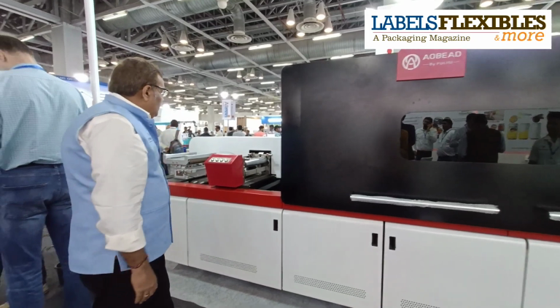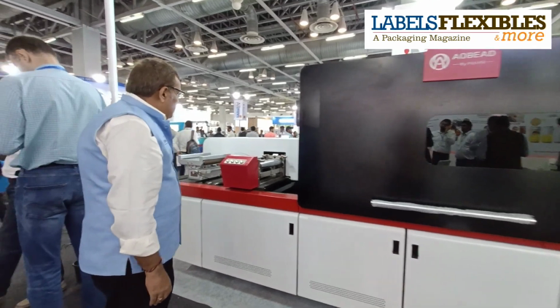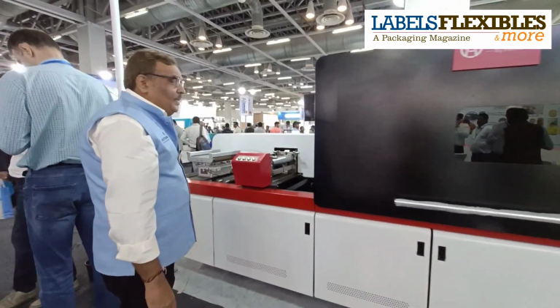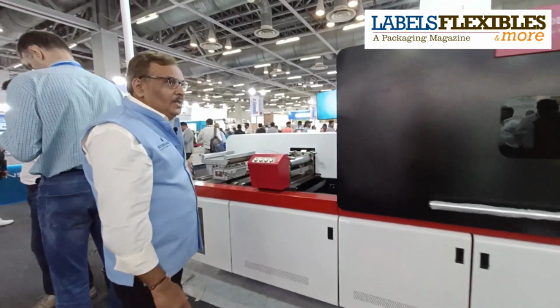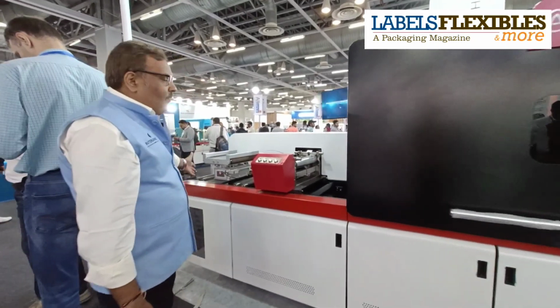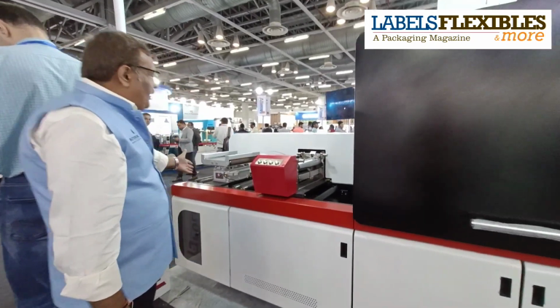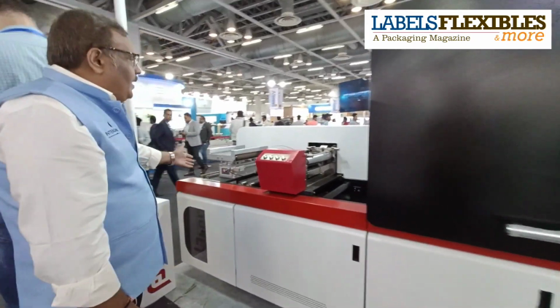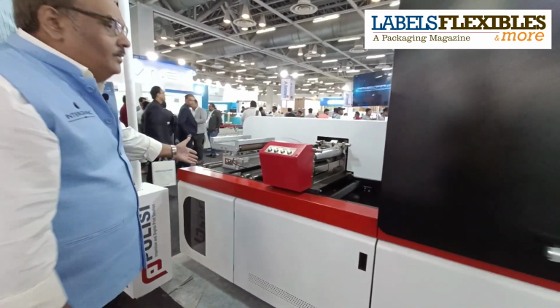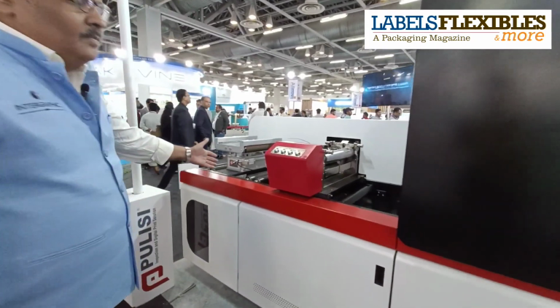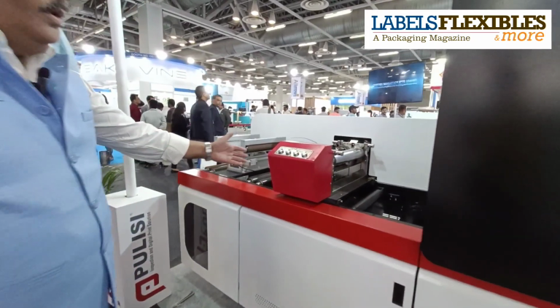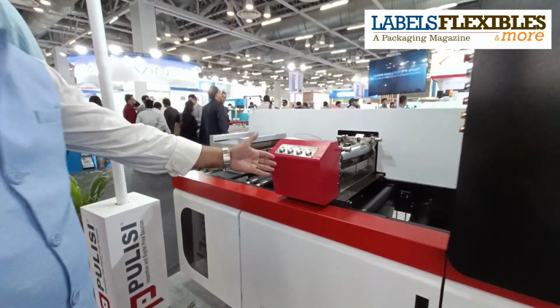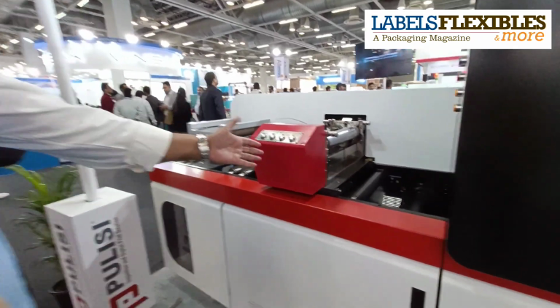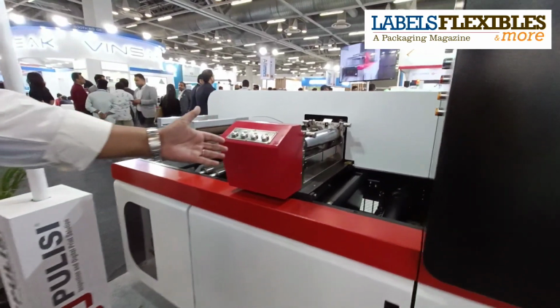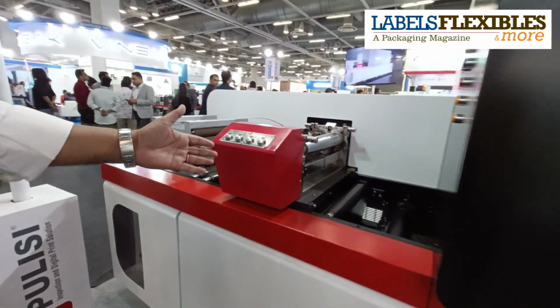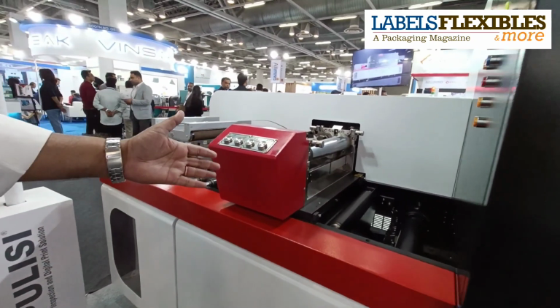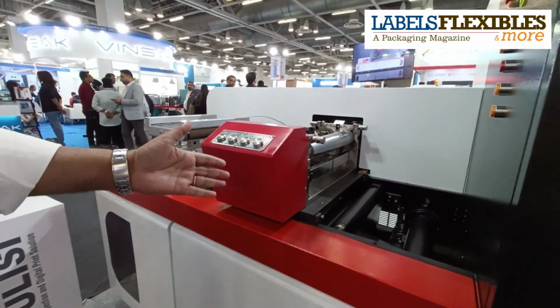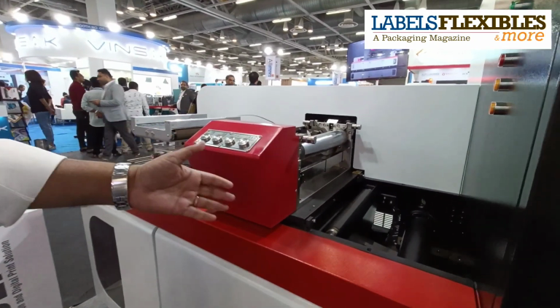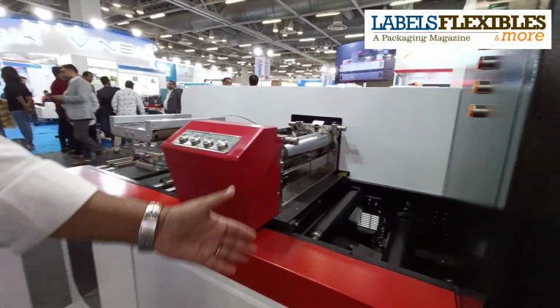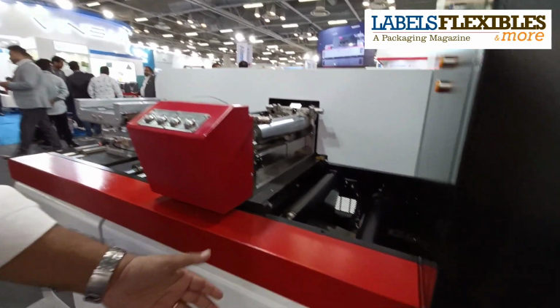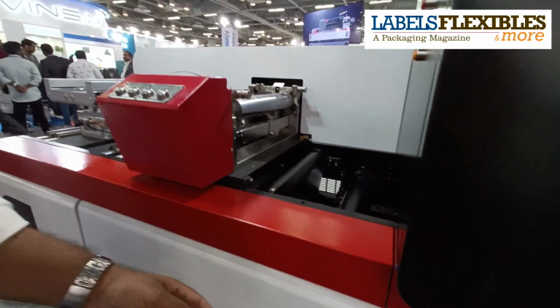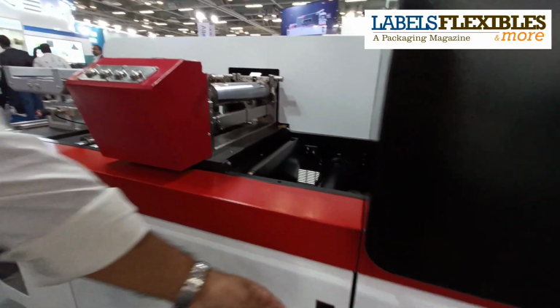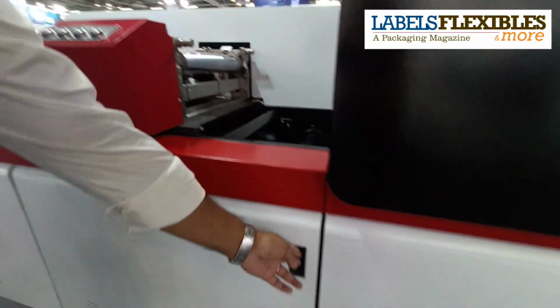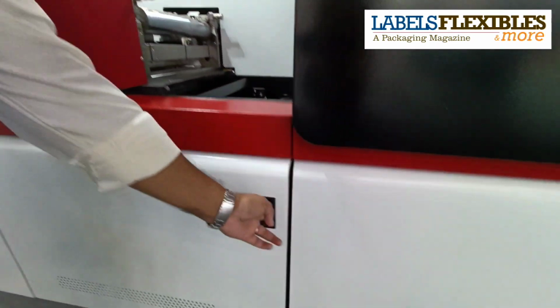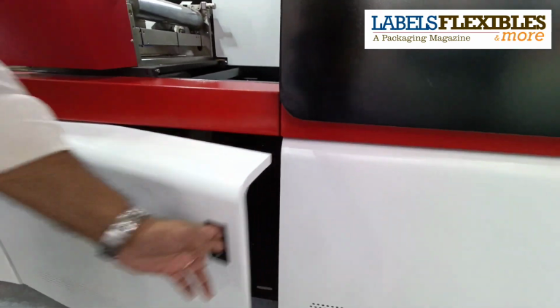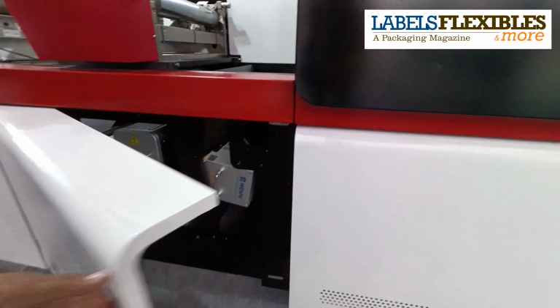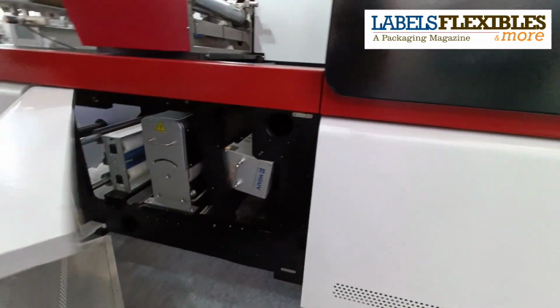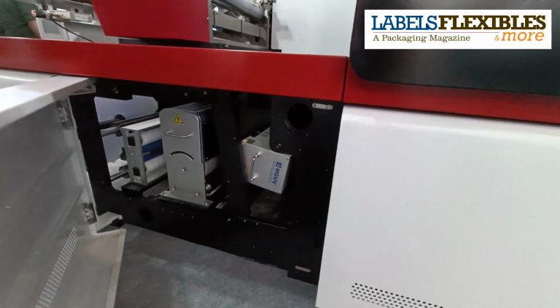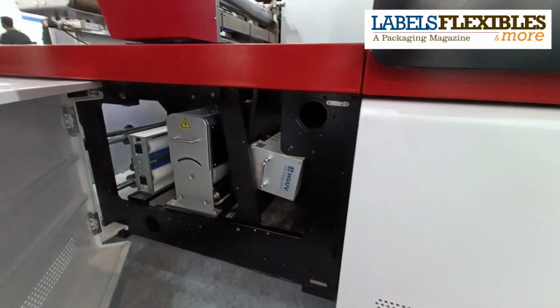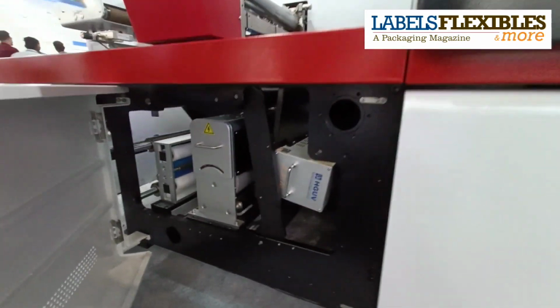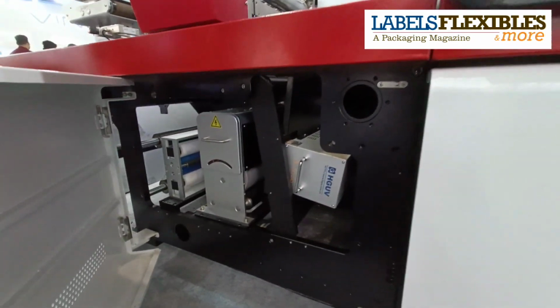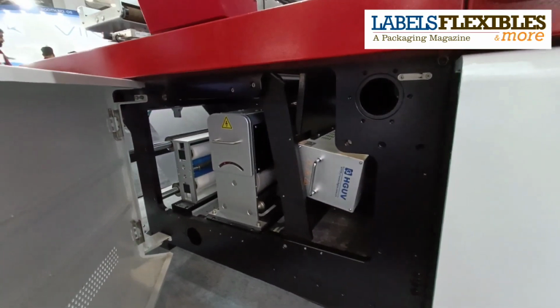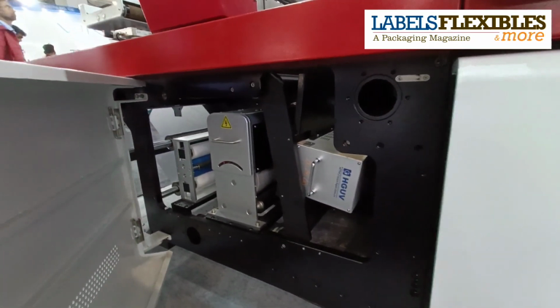This machine starts from the unwinder. We have the flexor unit over here along with the web cleaner and the UV.